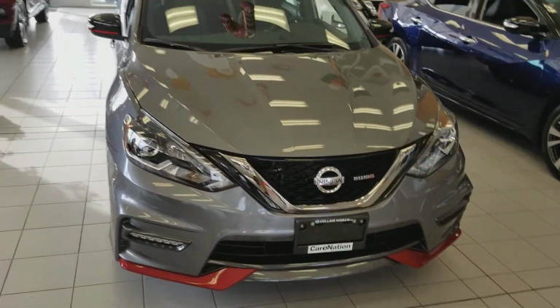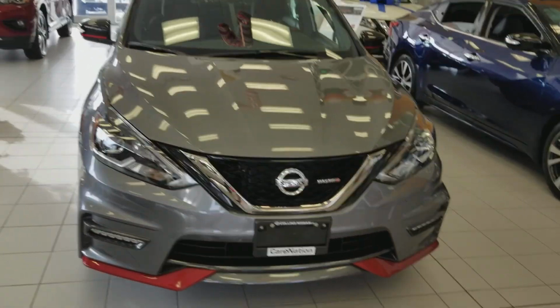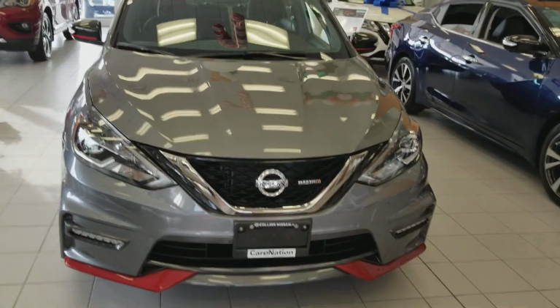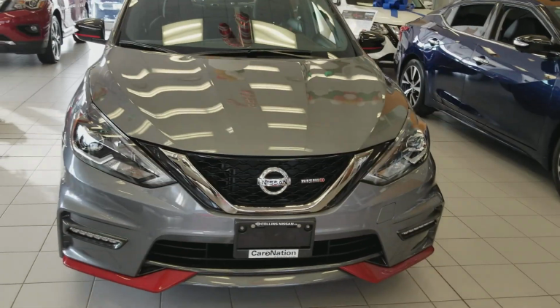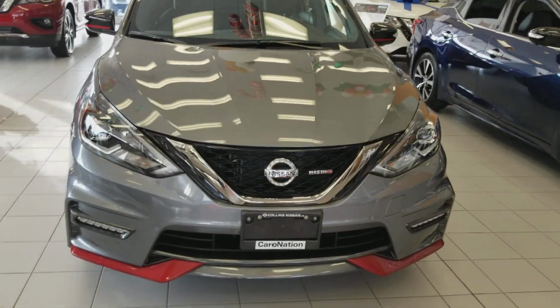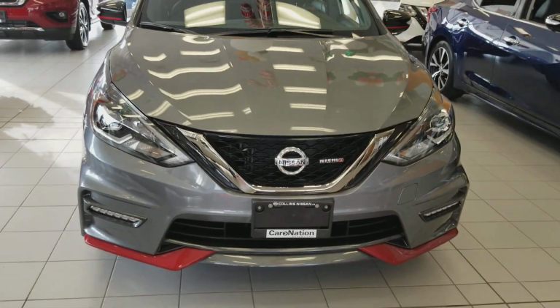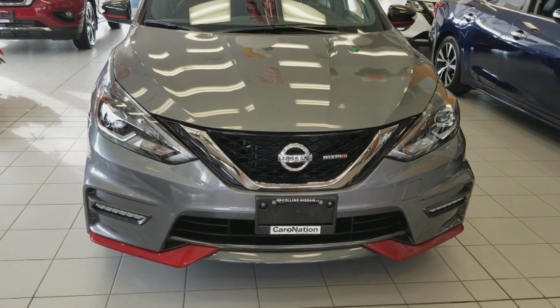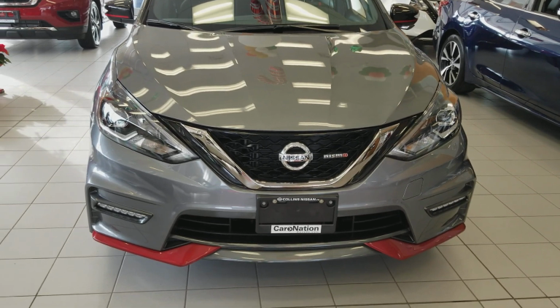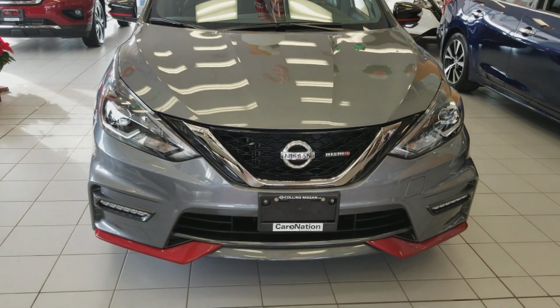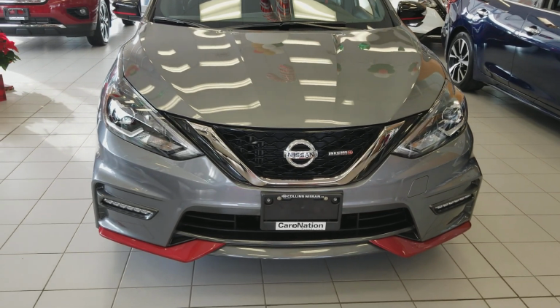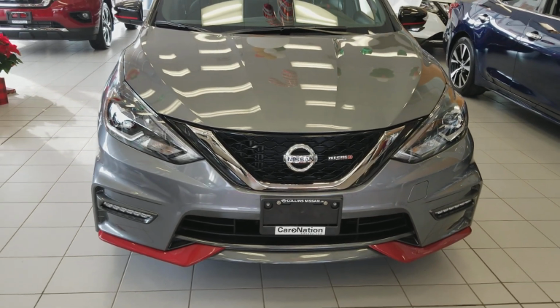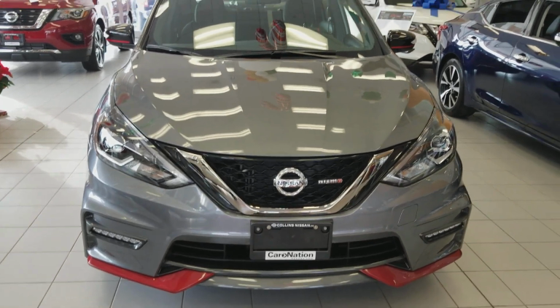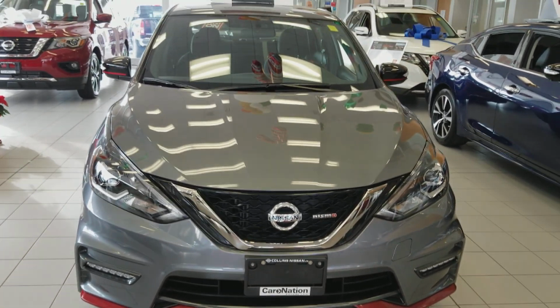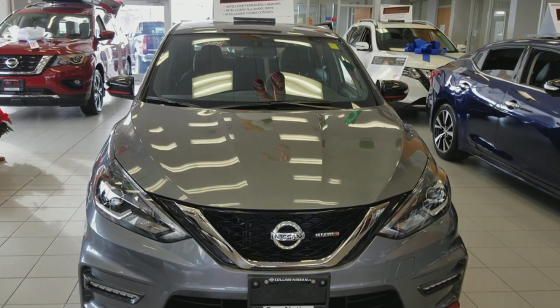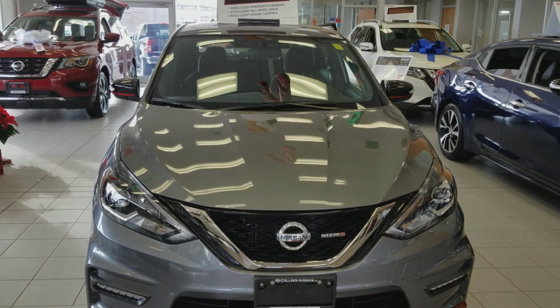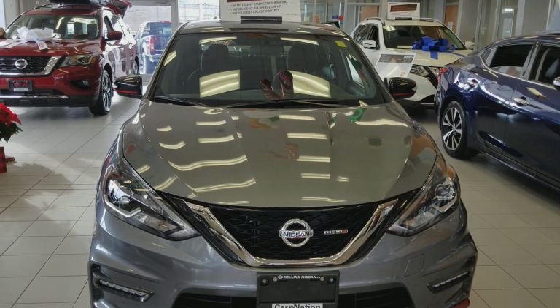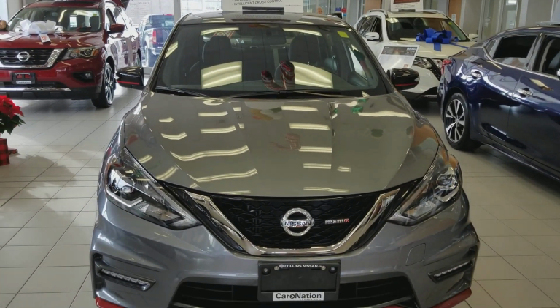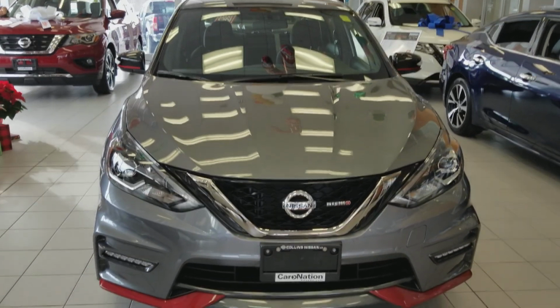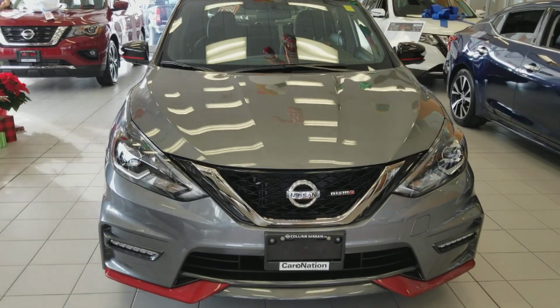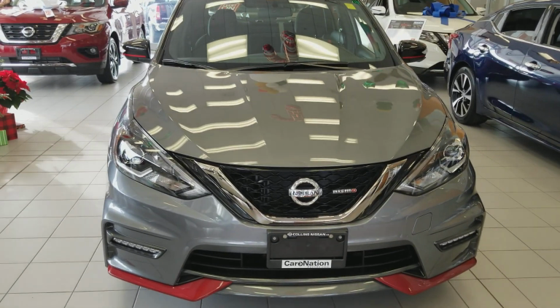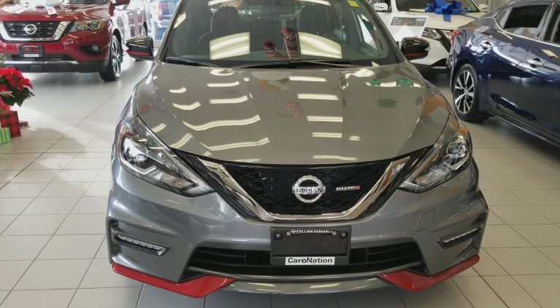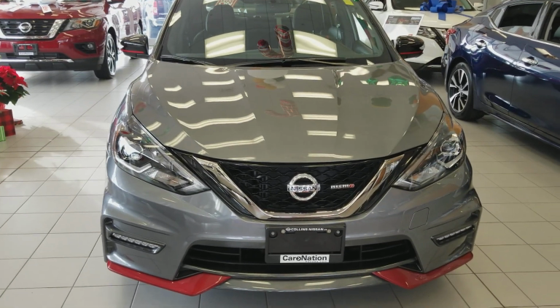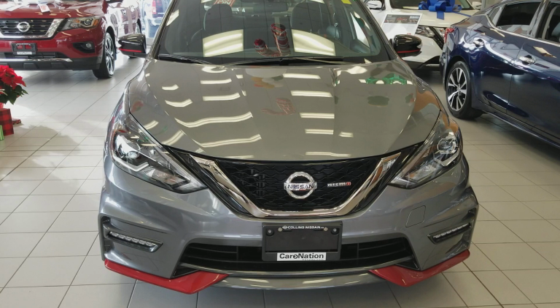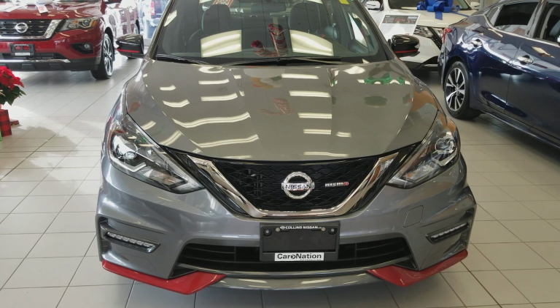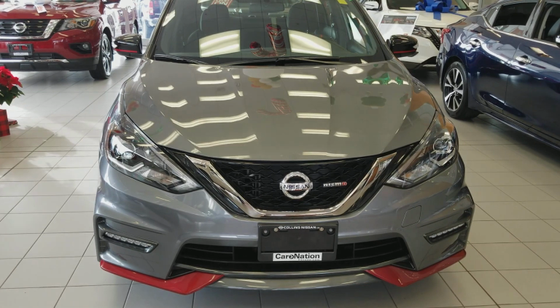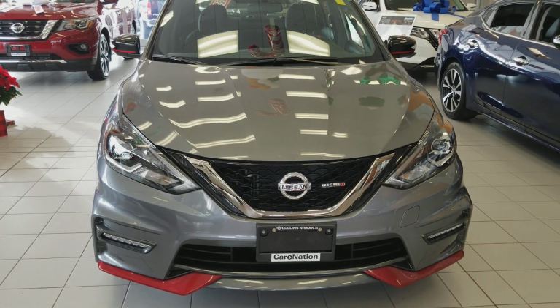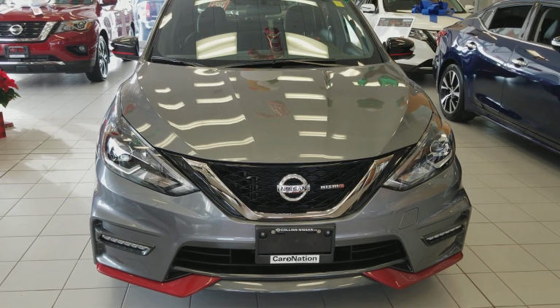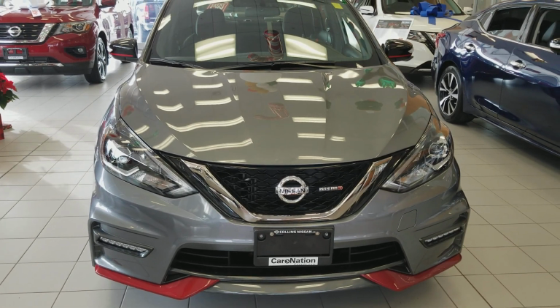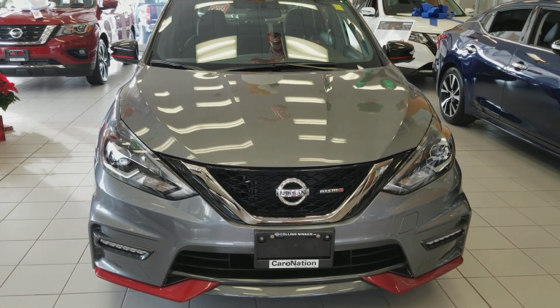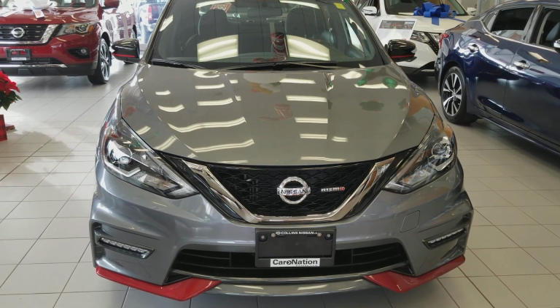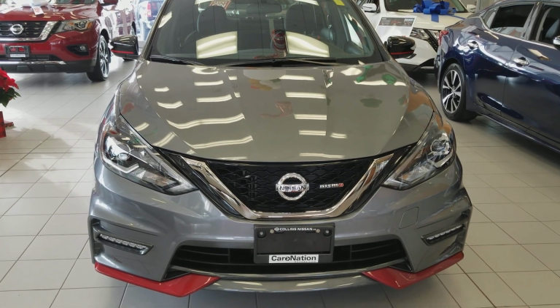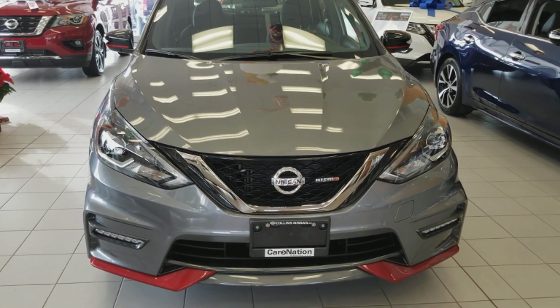There it is — the 2018 Nissan Sentra Nismo. Come down and check it out for yourself, take it for a drive. Collins Nissan, 155 Scott Street, St. Catharines, Ontario.